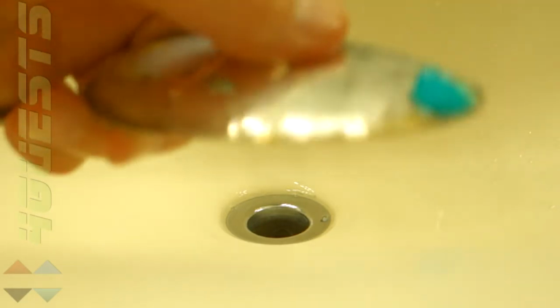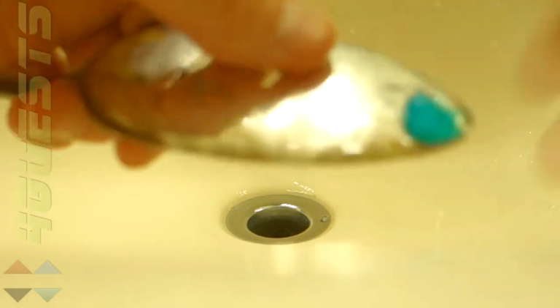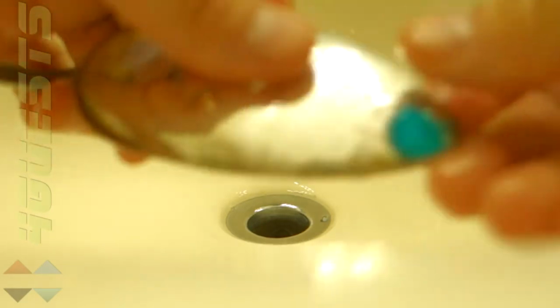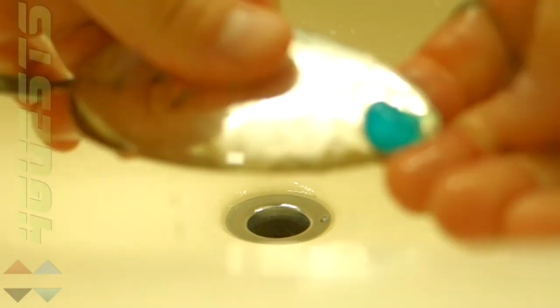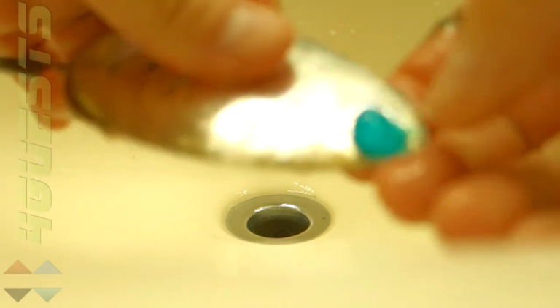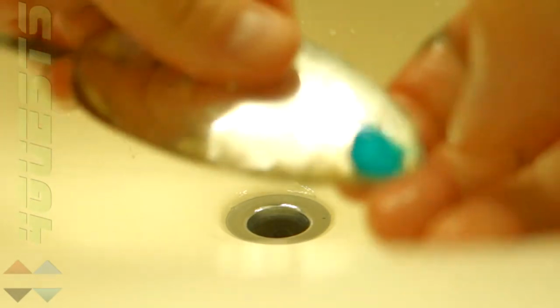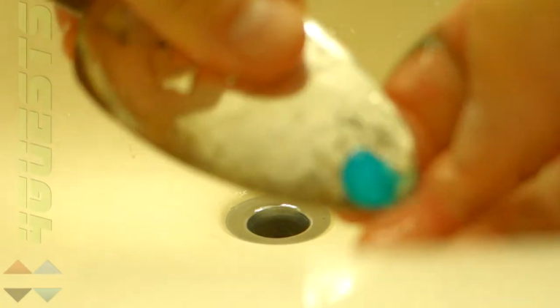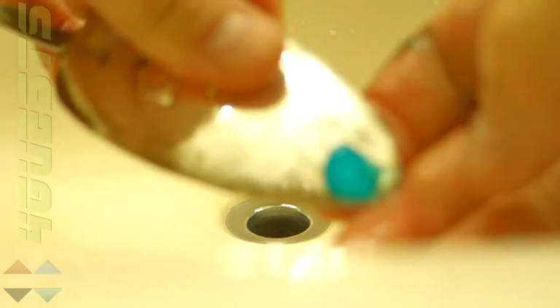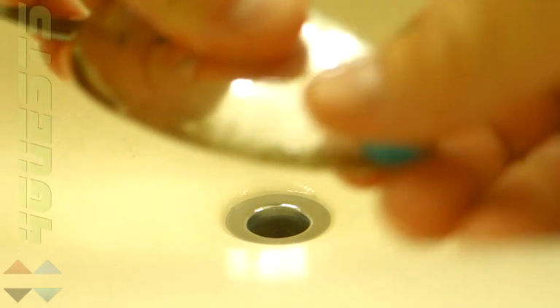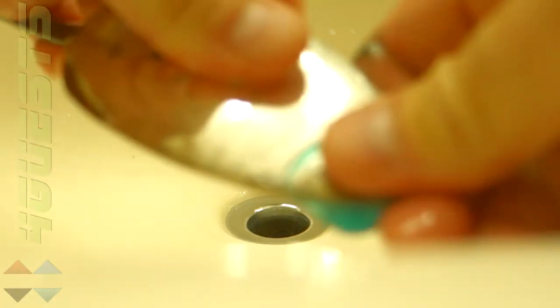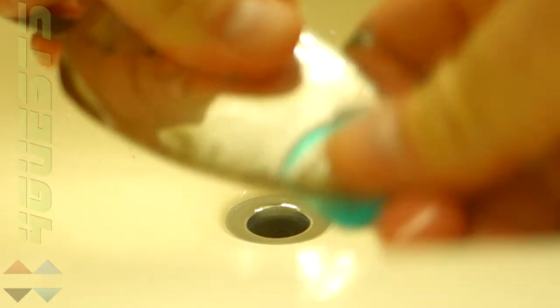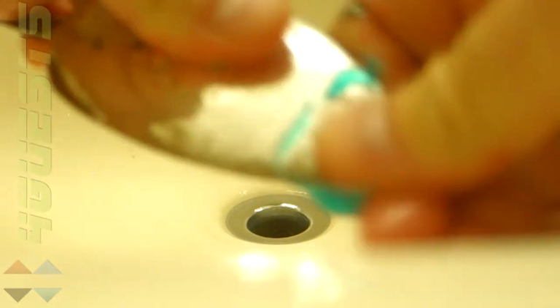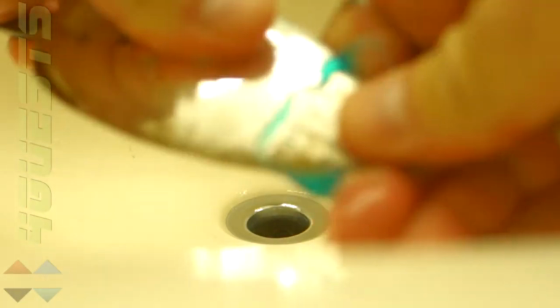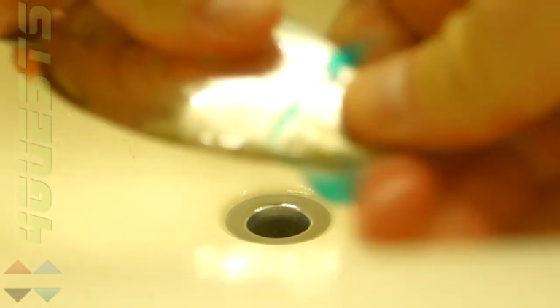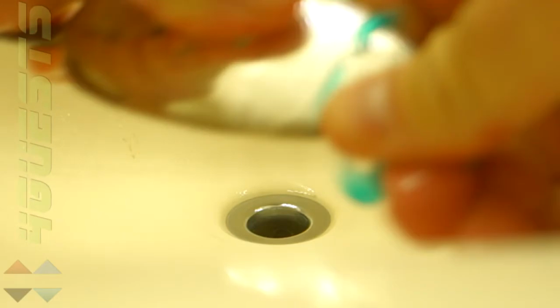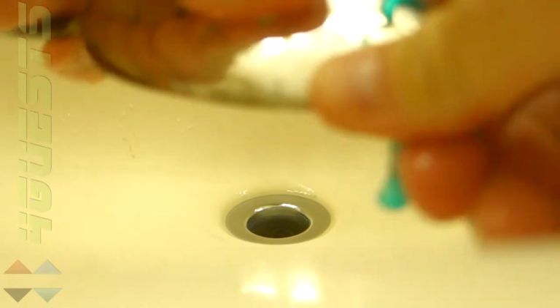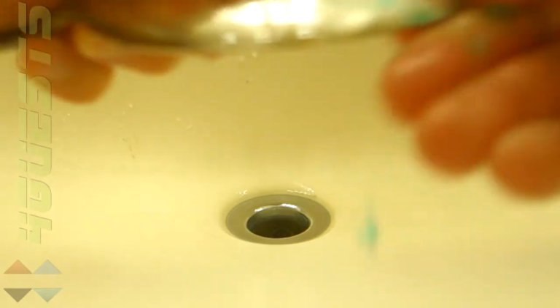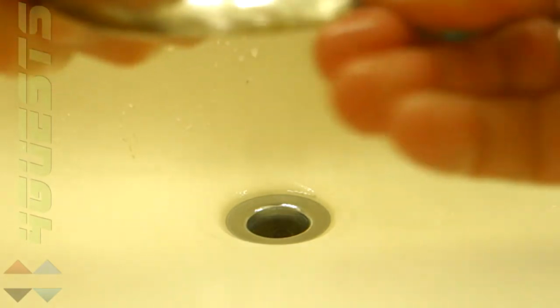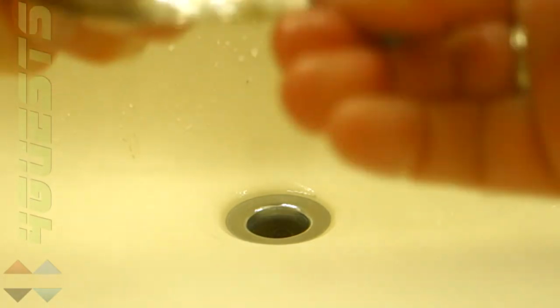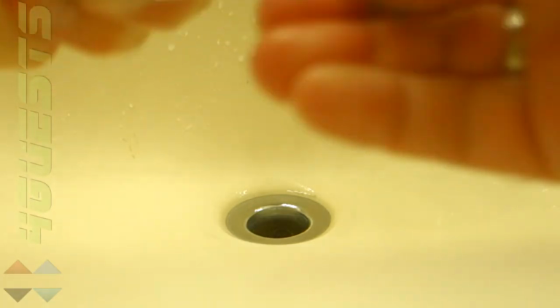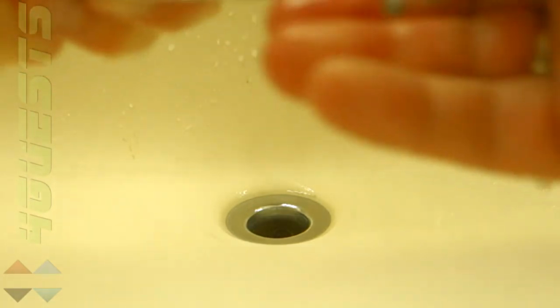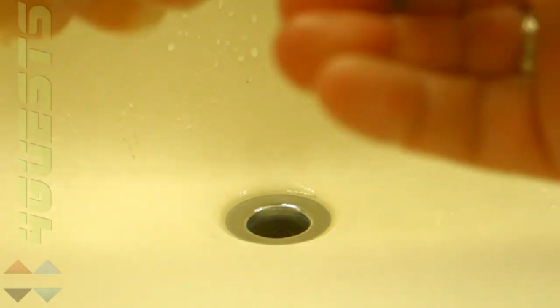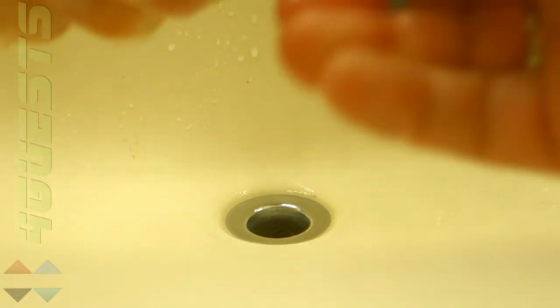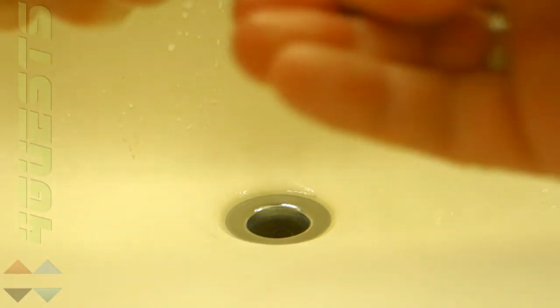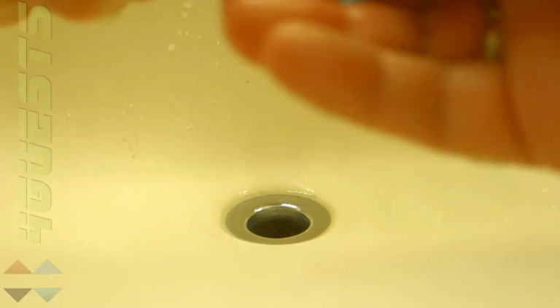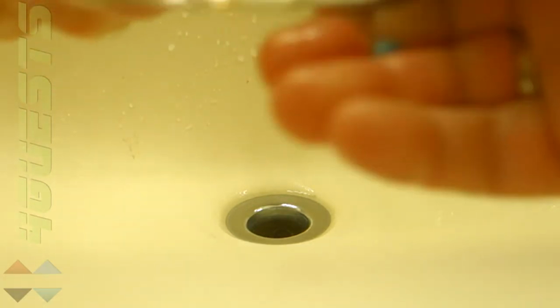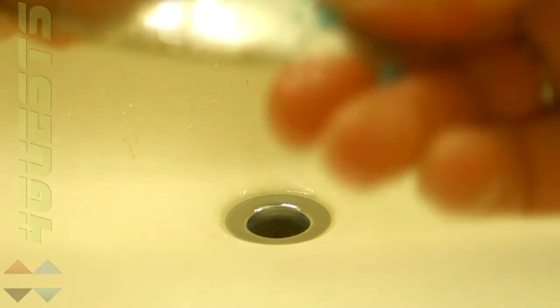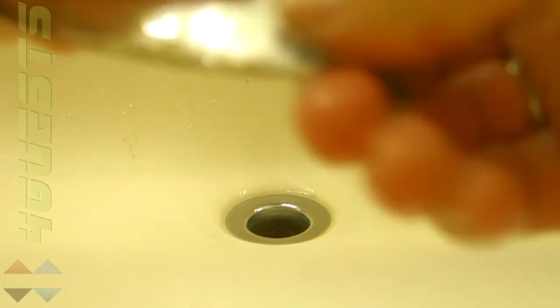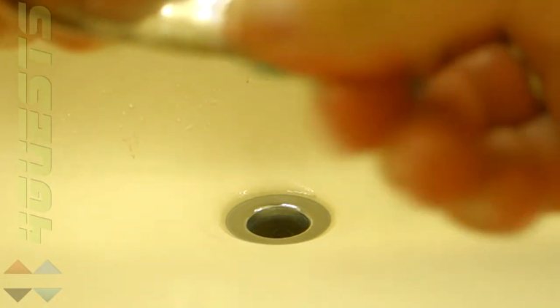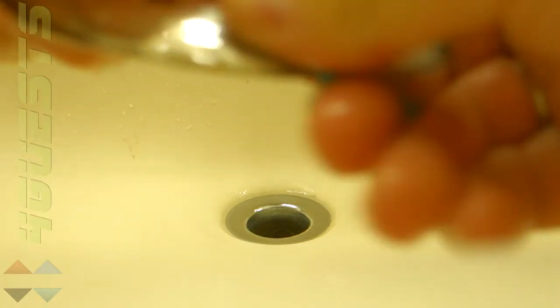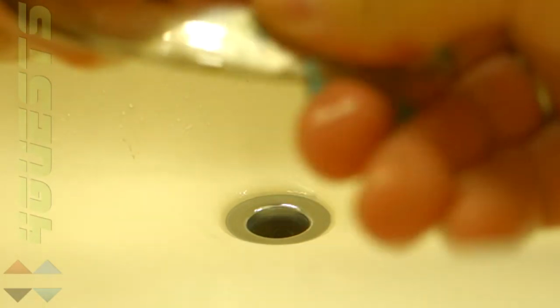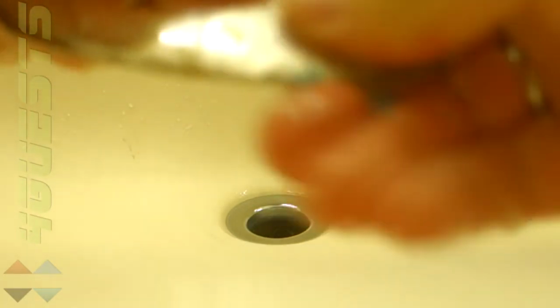Within another few minutes or so I'll have this piece completely clean, and it's that simple. Now you can use a toothbrush or other tools as well.